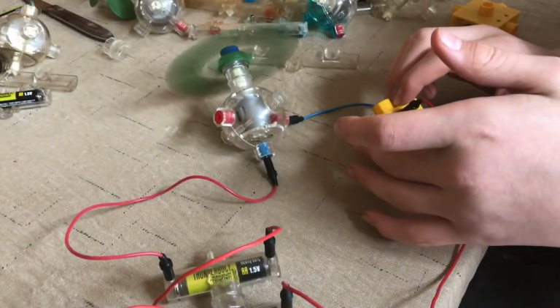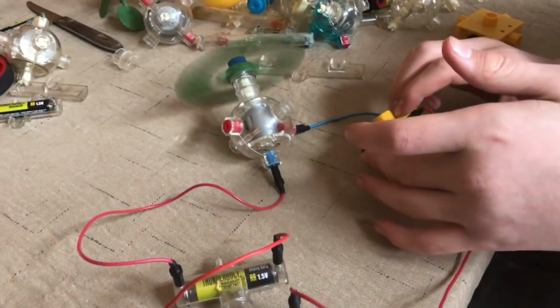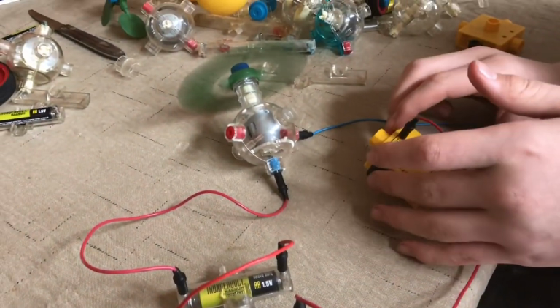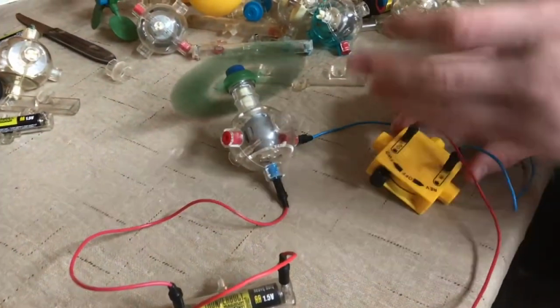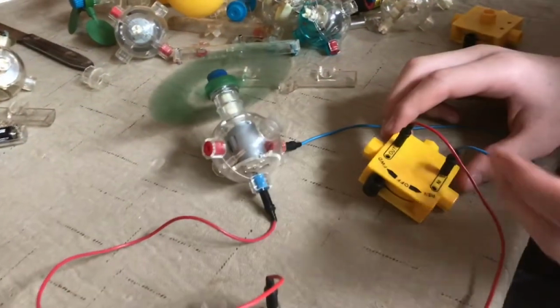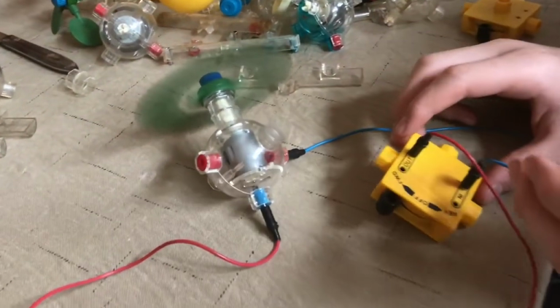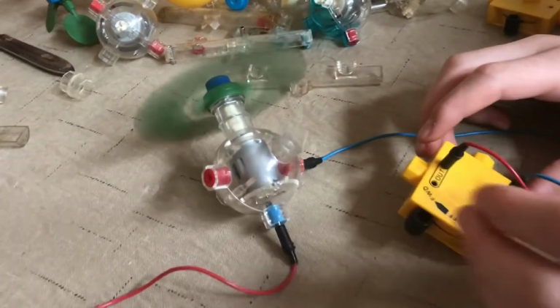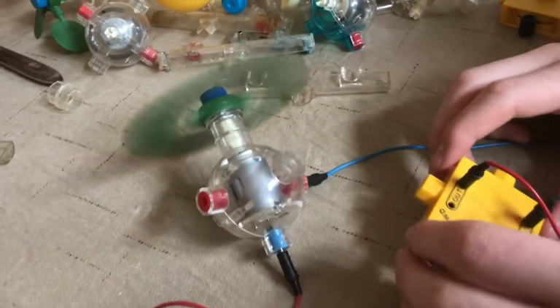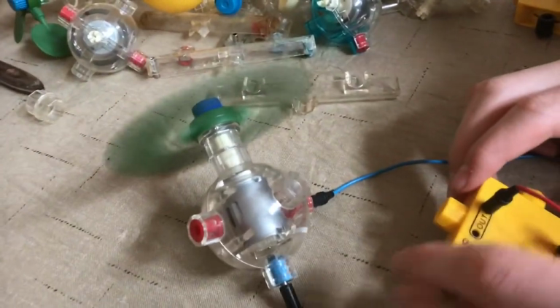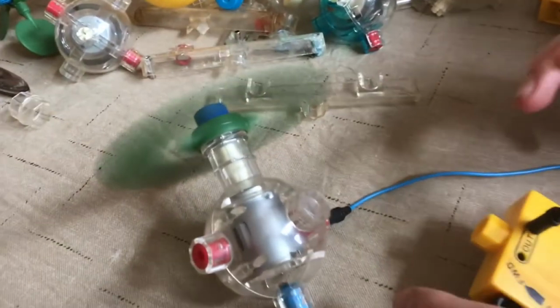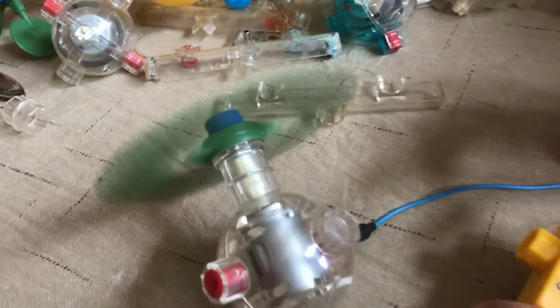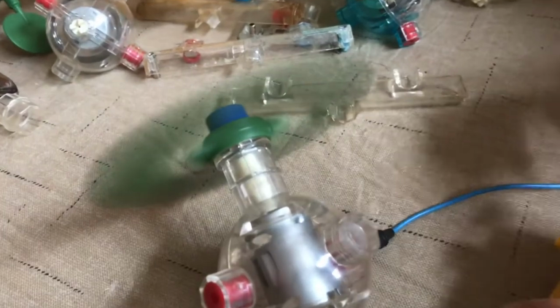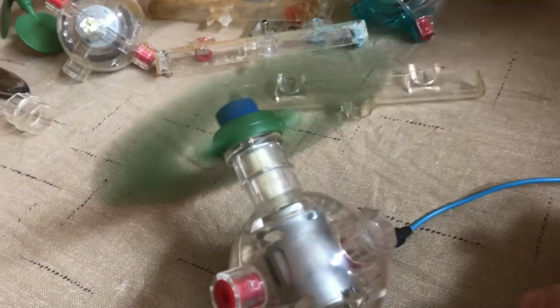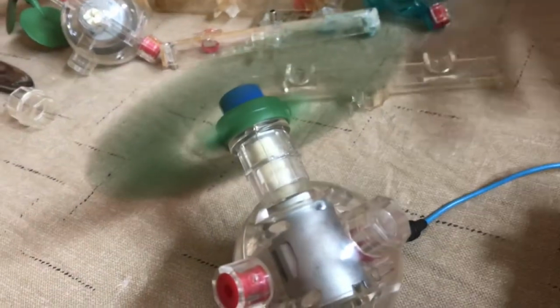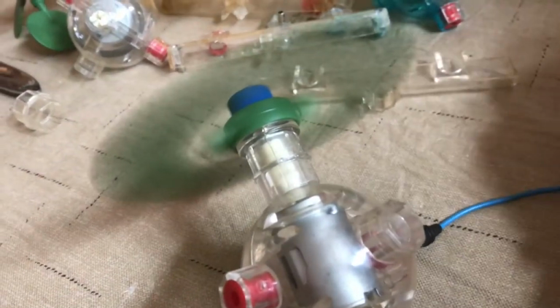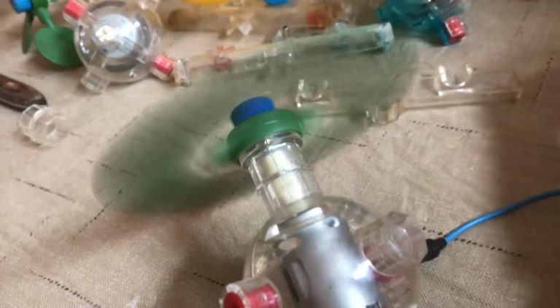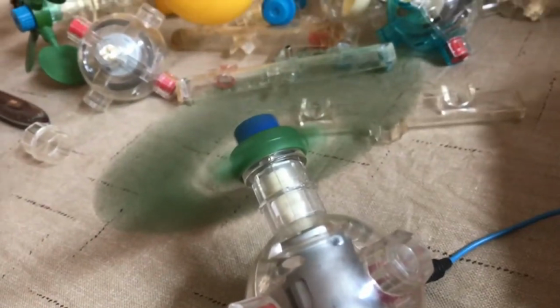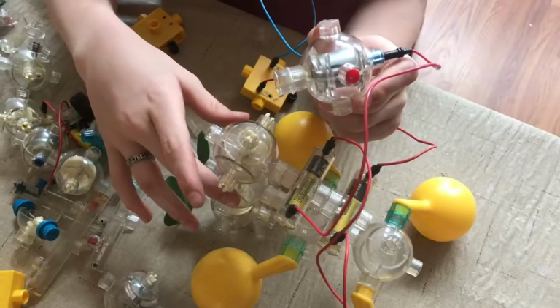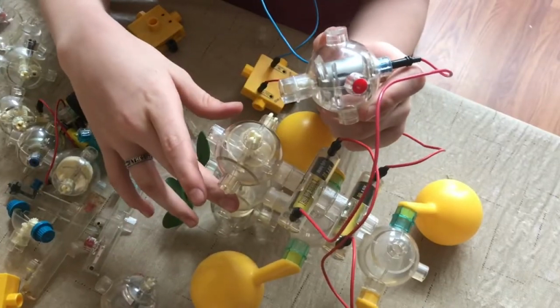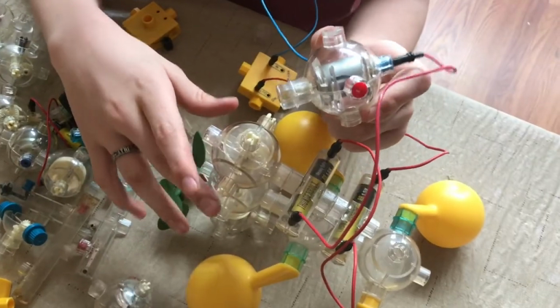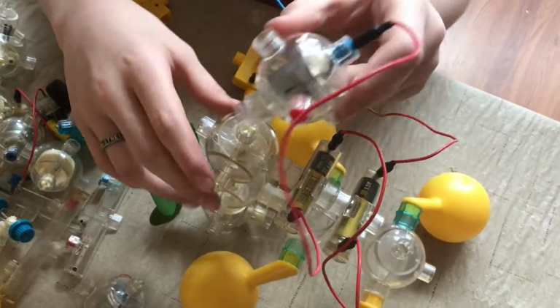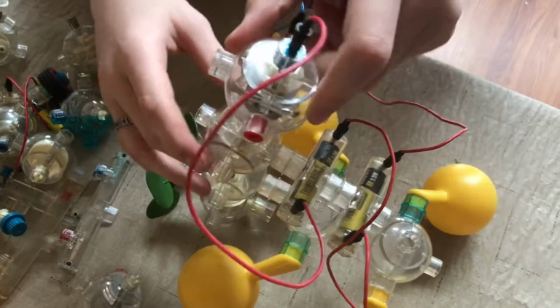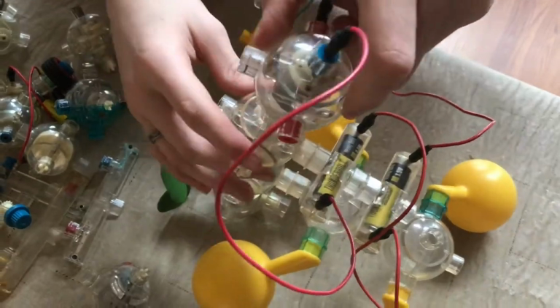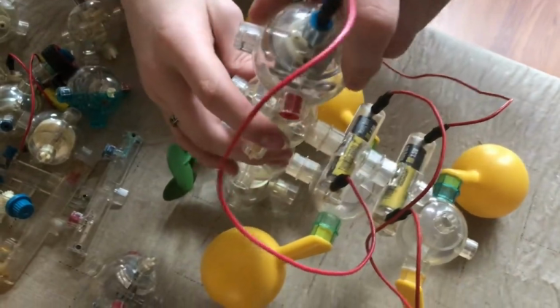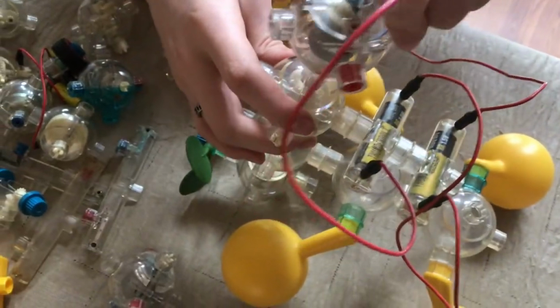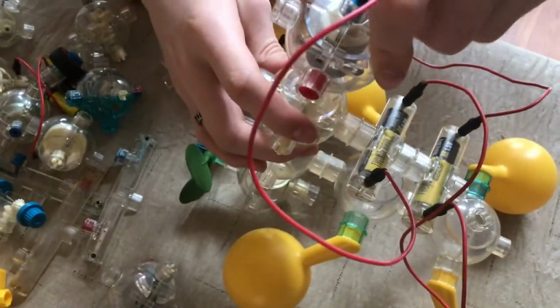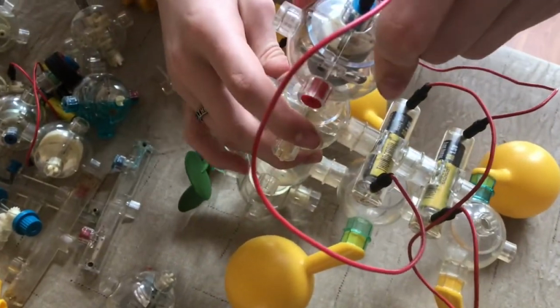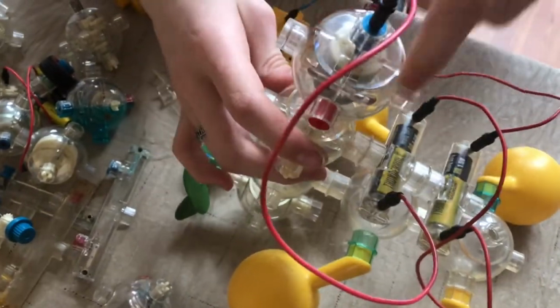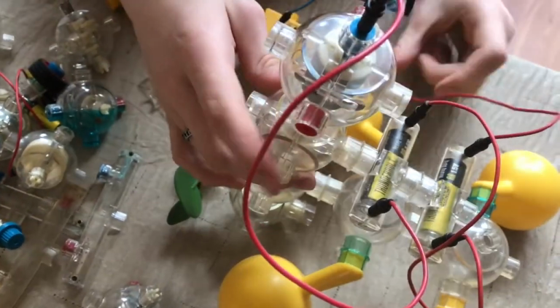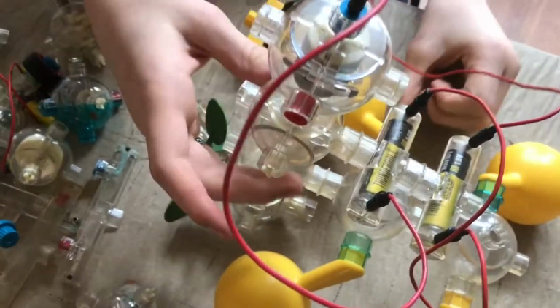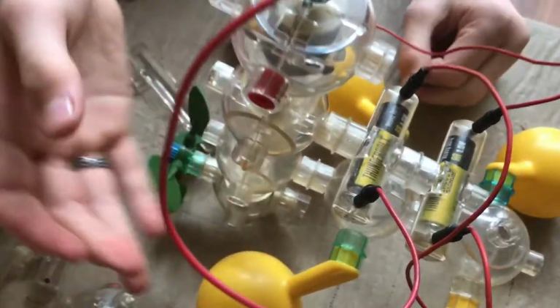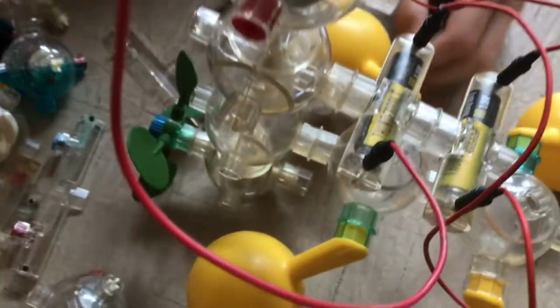You can see the motor spins up the fan, and you can hook this up to really anything. Right here I have just a water Aquabot that I built that you could put in the bathtub.